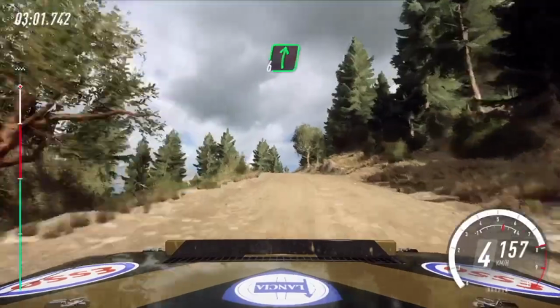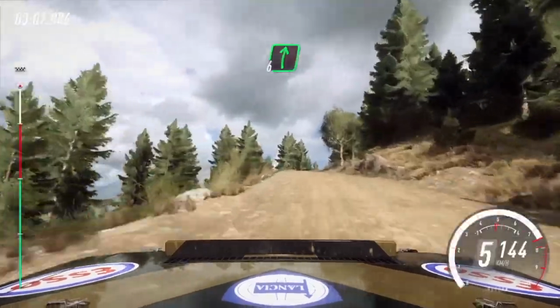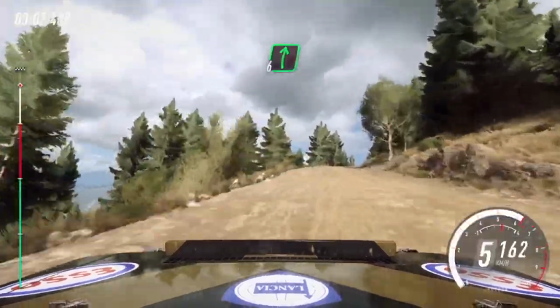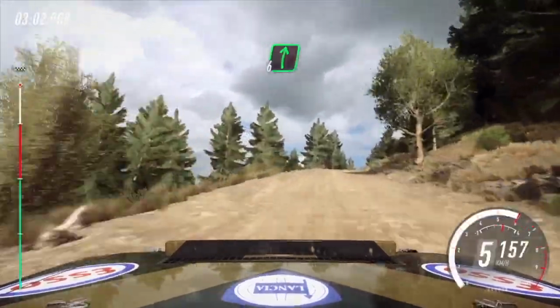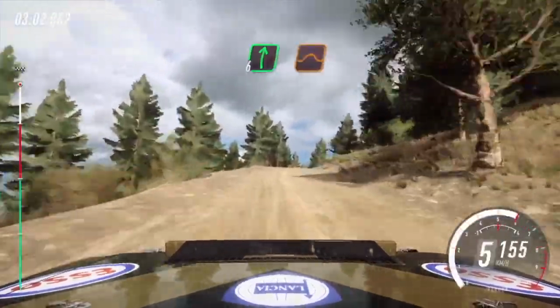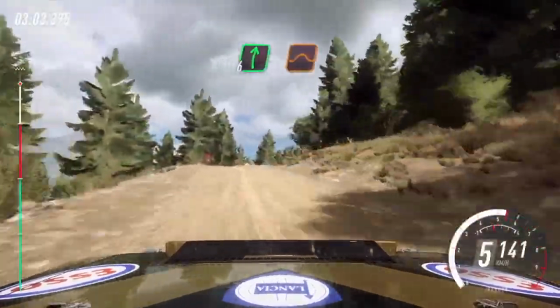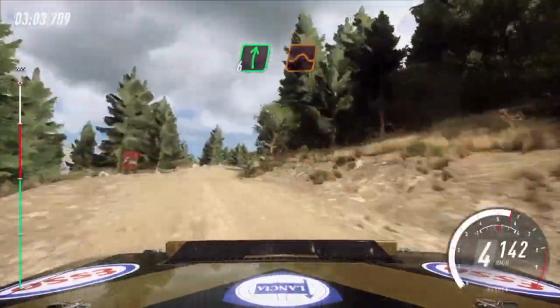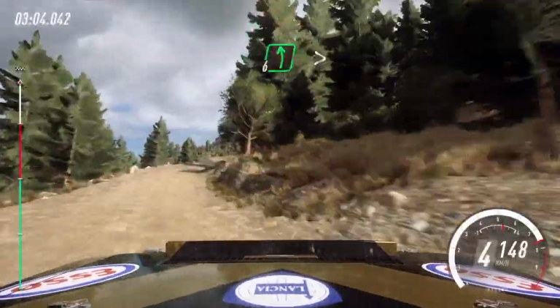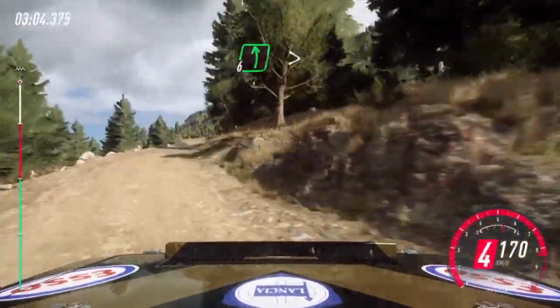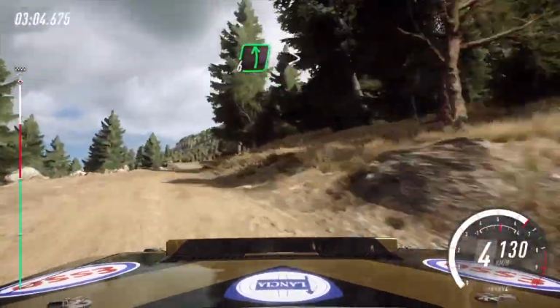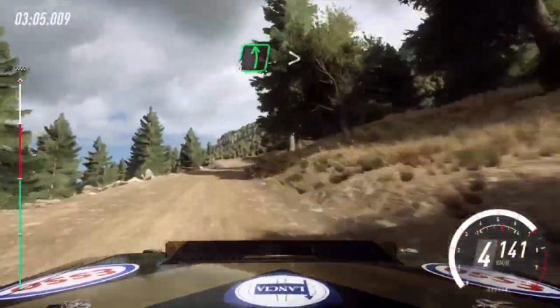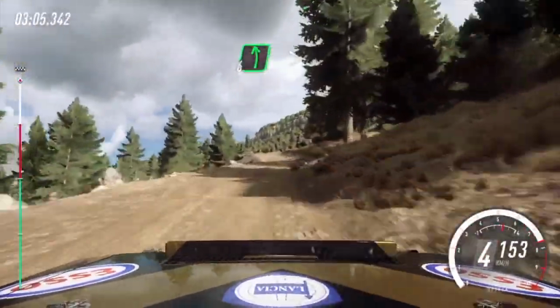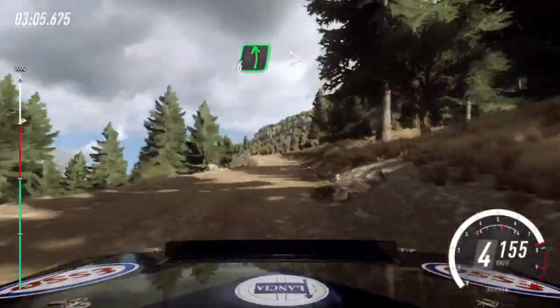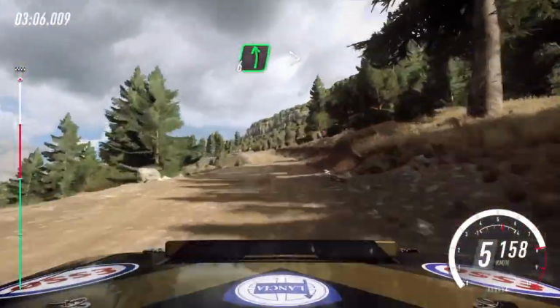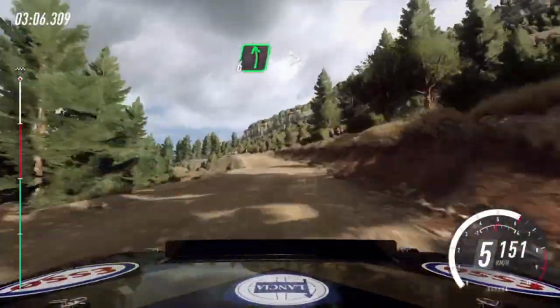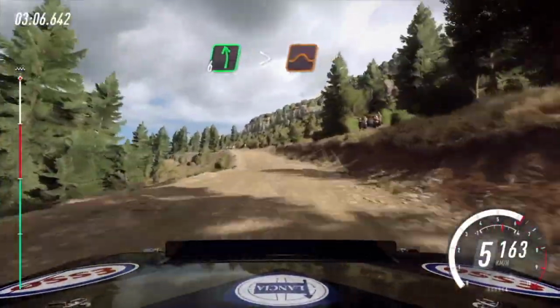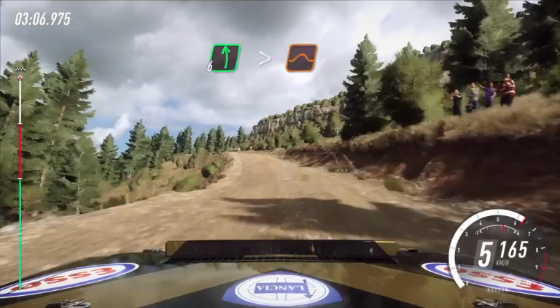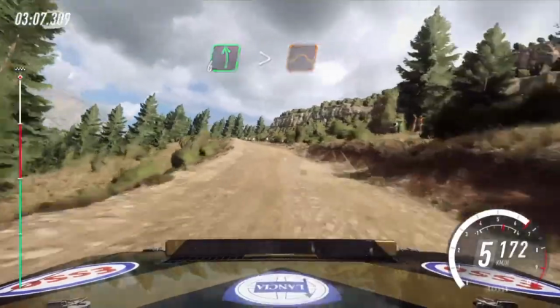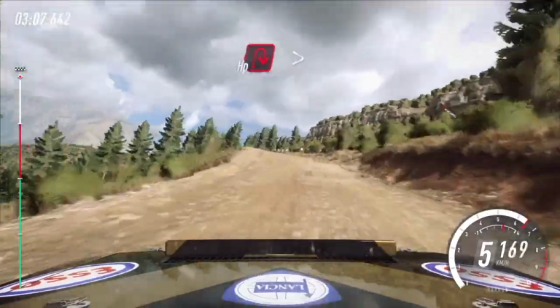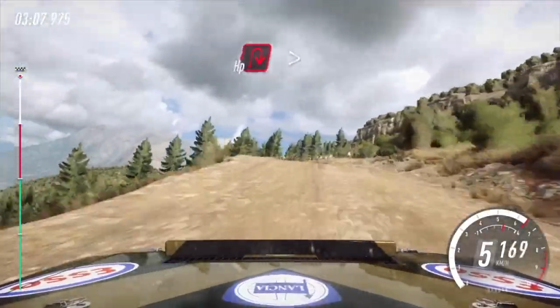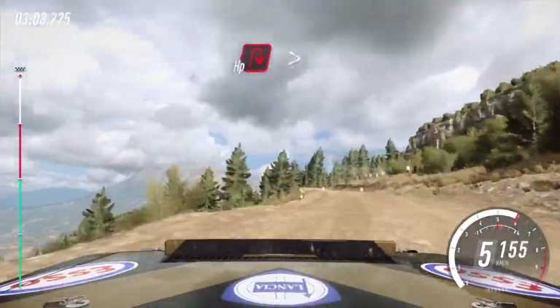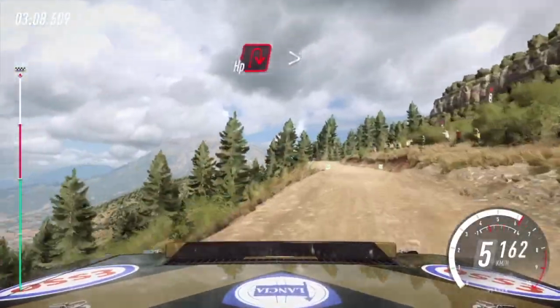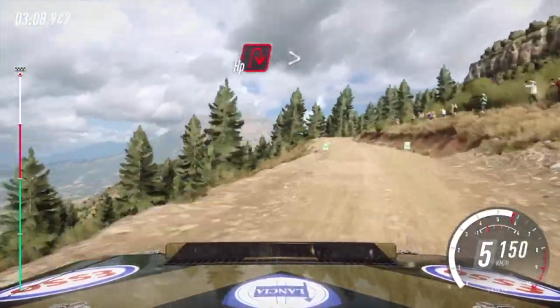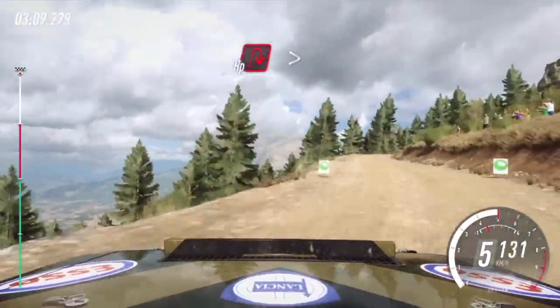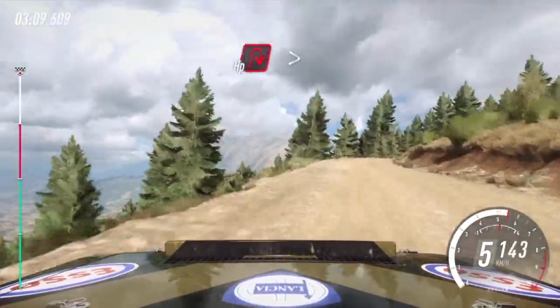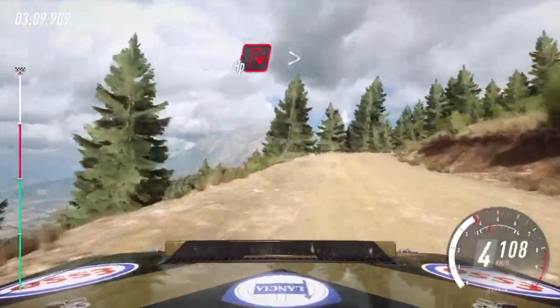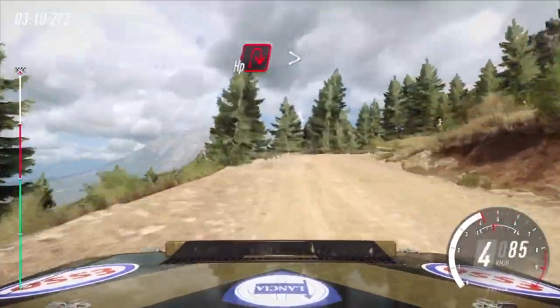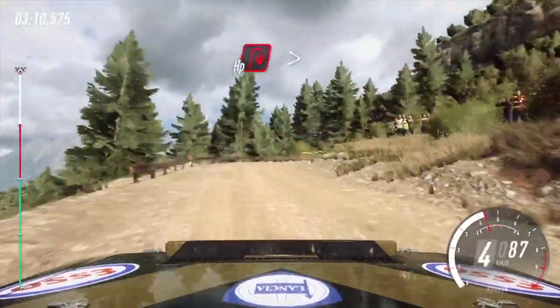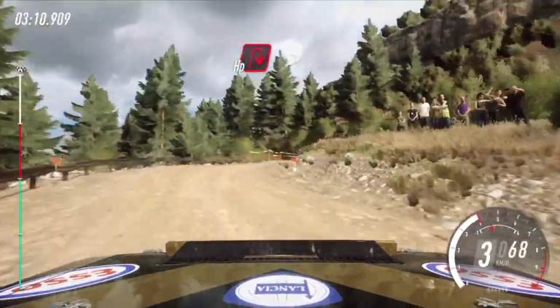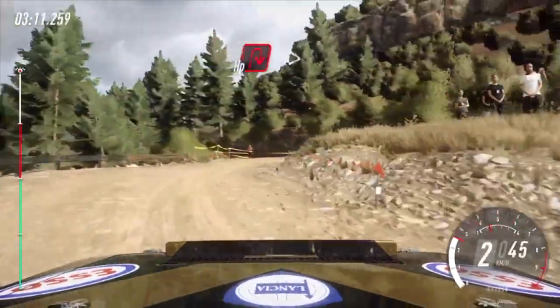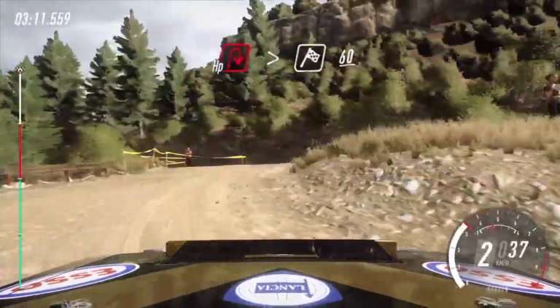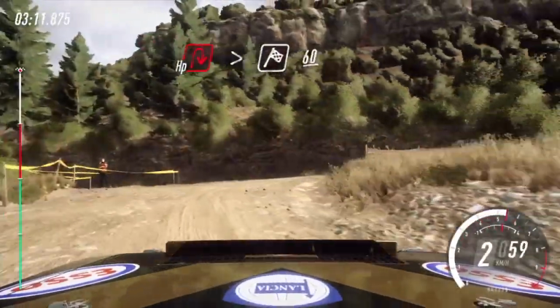Into 6 right, over bump. Jump, long. 6 left, long. Tightens over crest. Jump. Slow, 100, turn unseen, open hairpin right. Tightens, over junction.